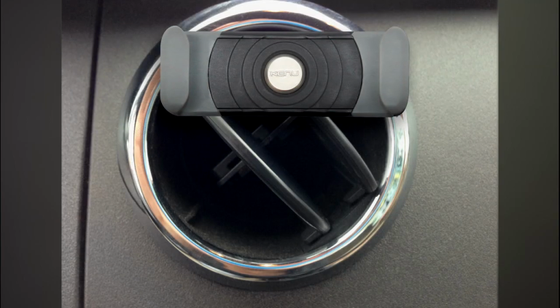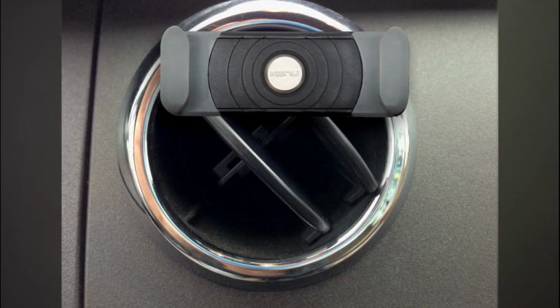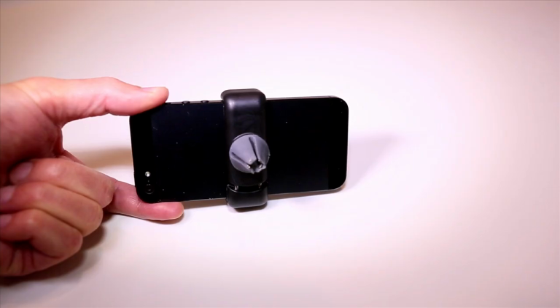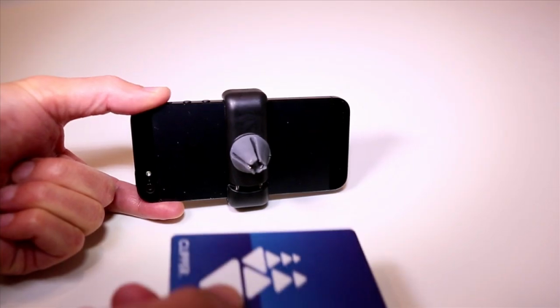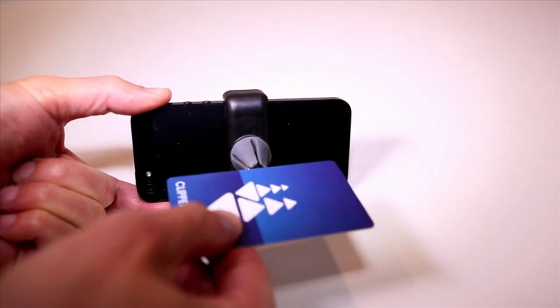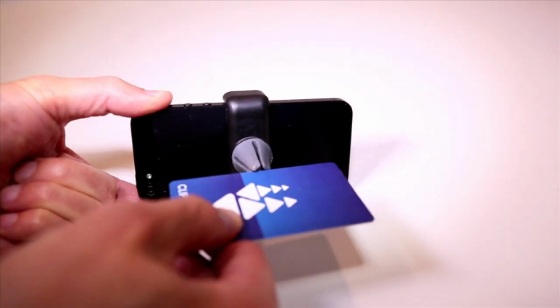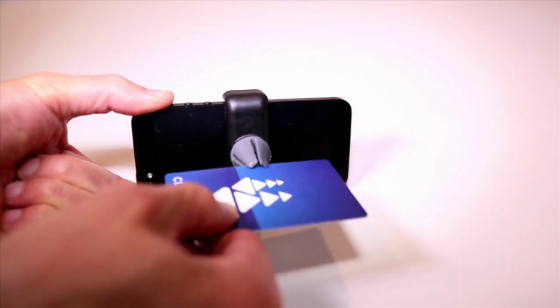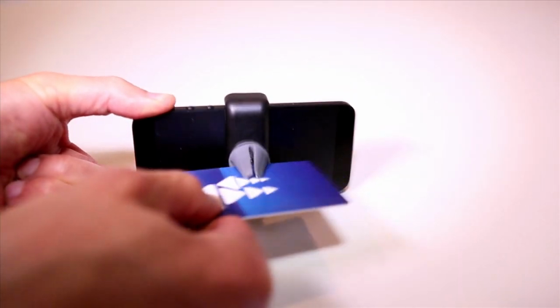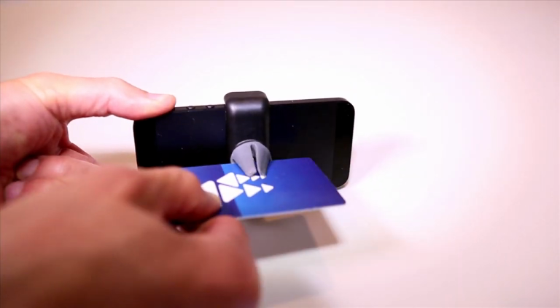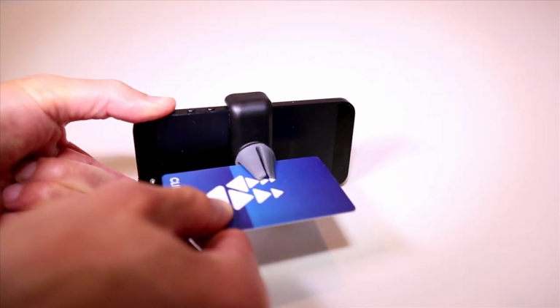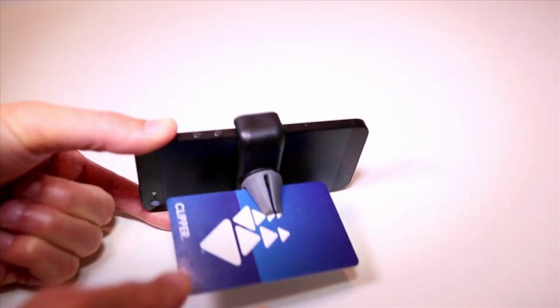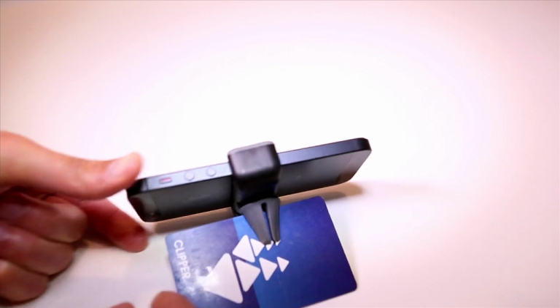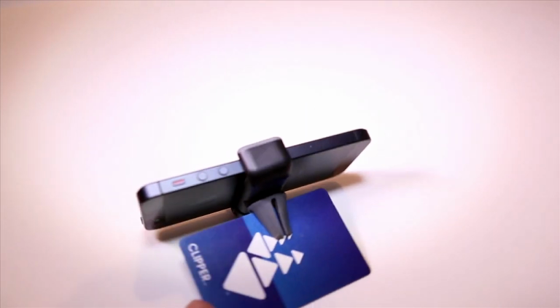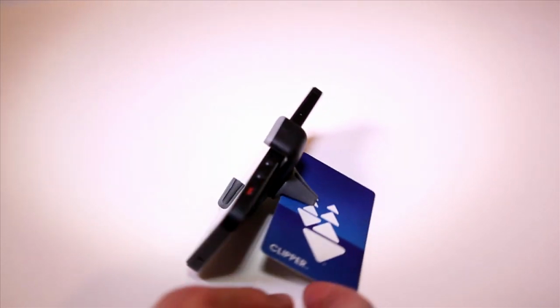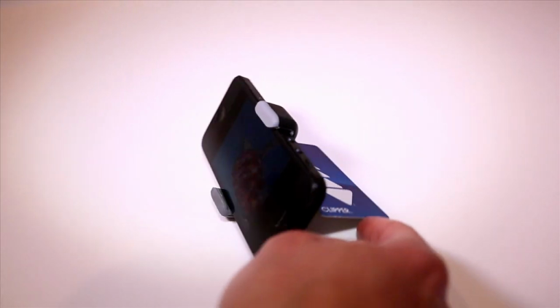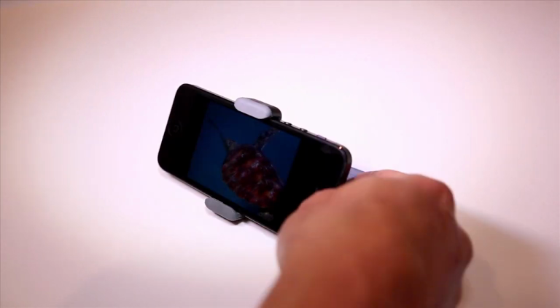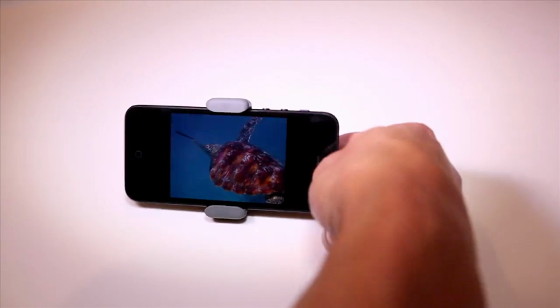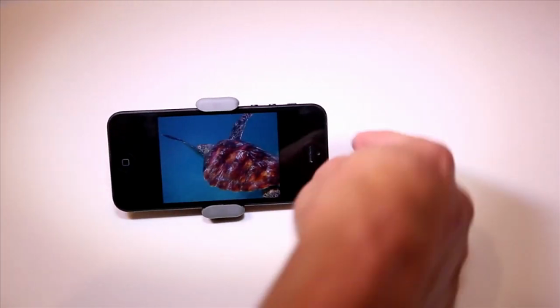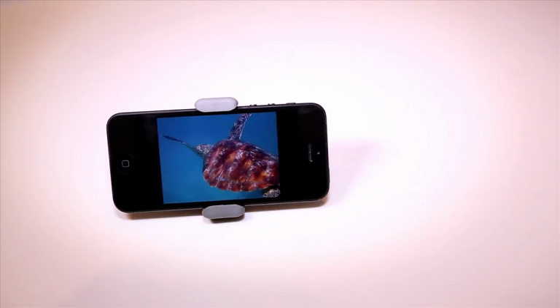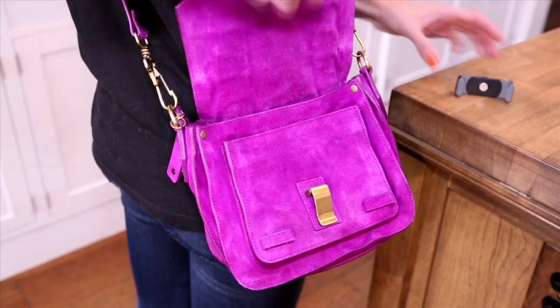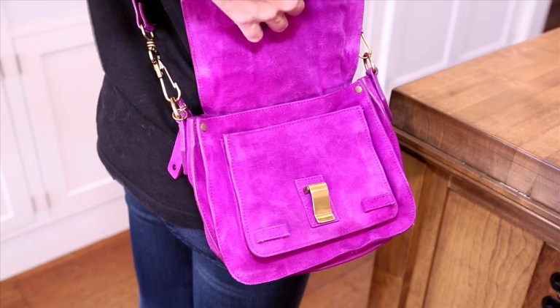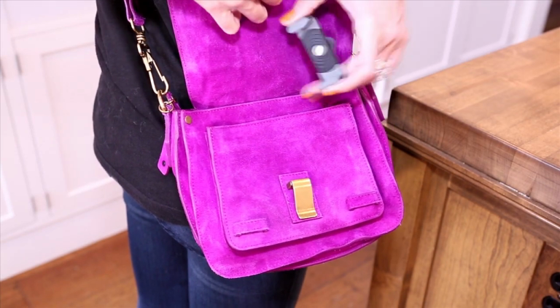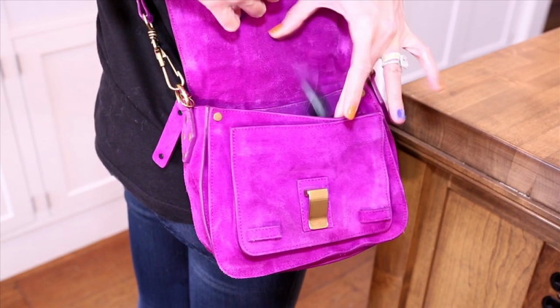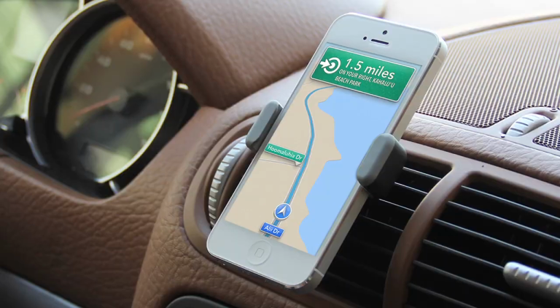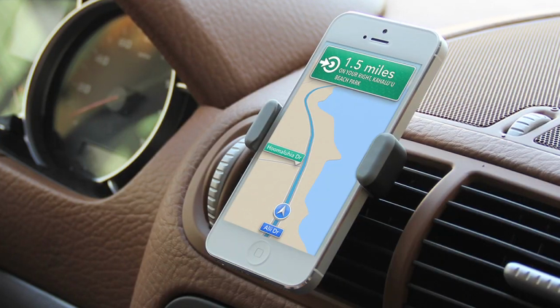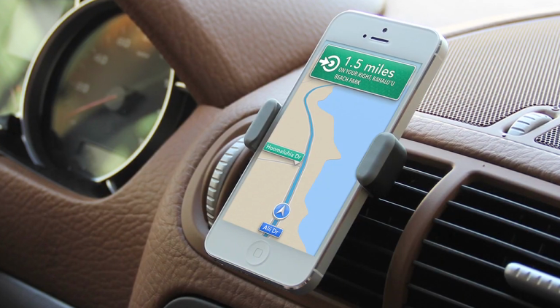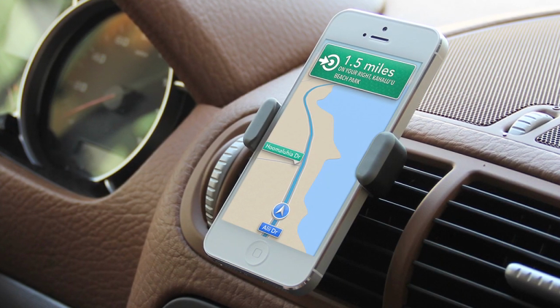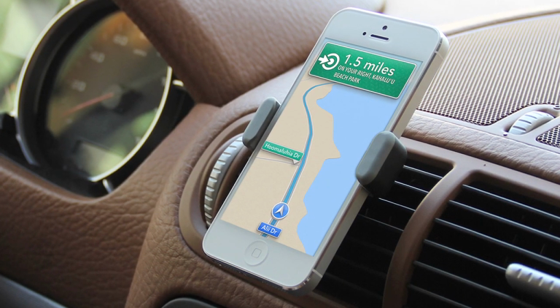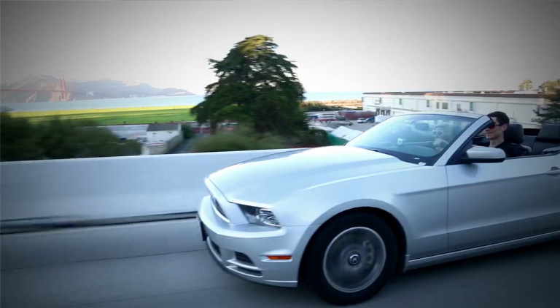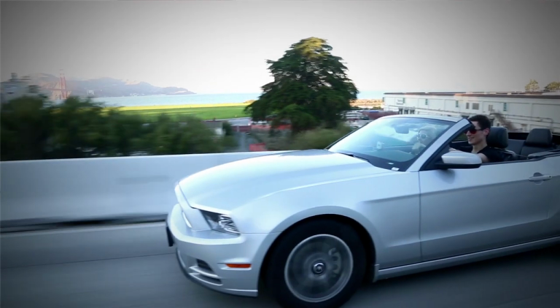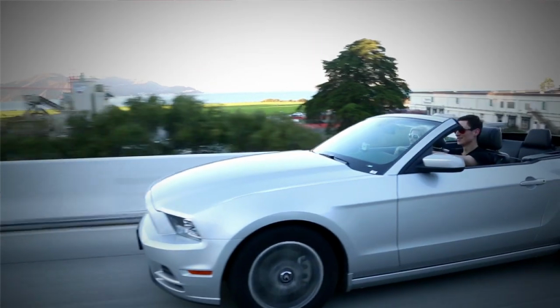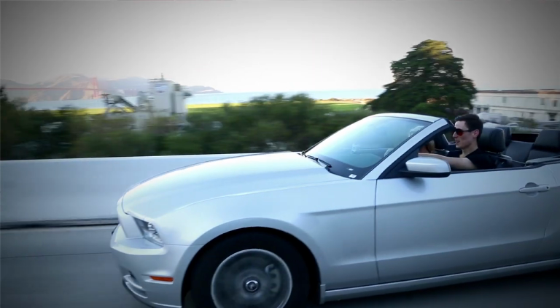And by inserting any card into the clip, Airframe instantly transforms into the perfect hands-free viewing device, making it the ultimate travel companion. So pick up an Airframe today and simplify your smartphone driving experience.